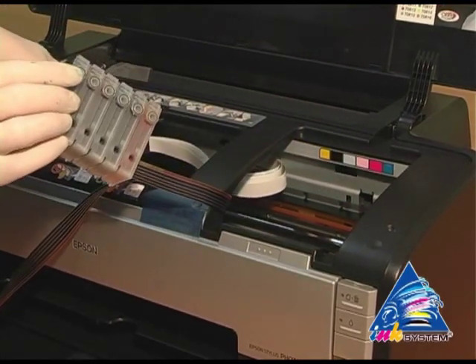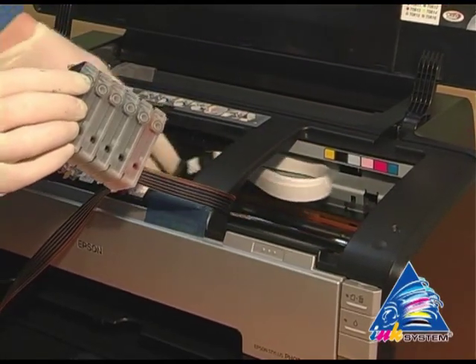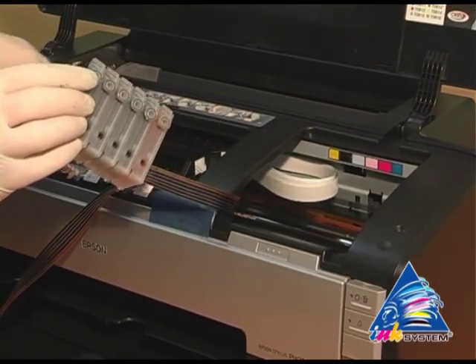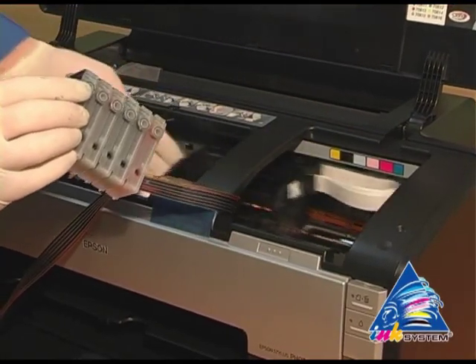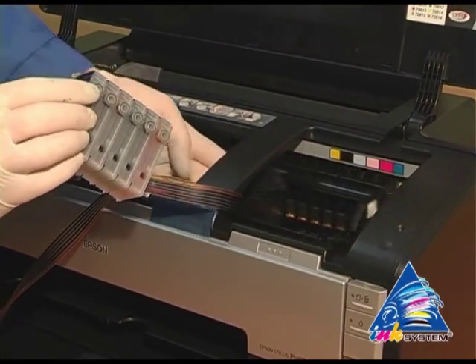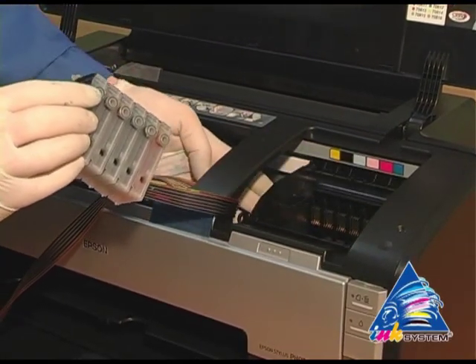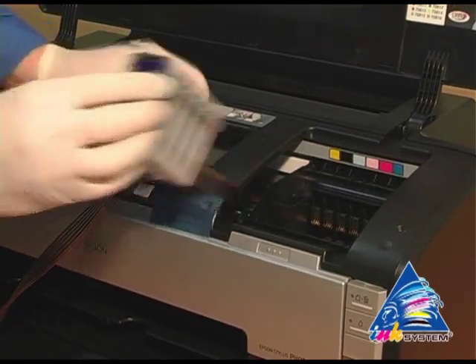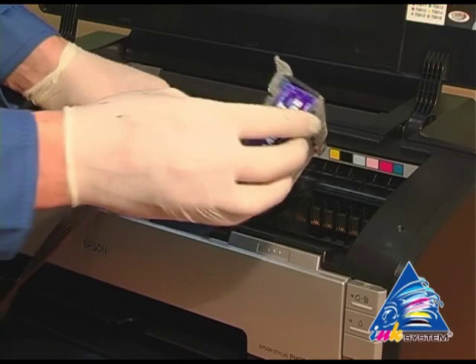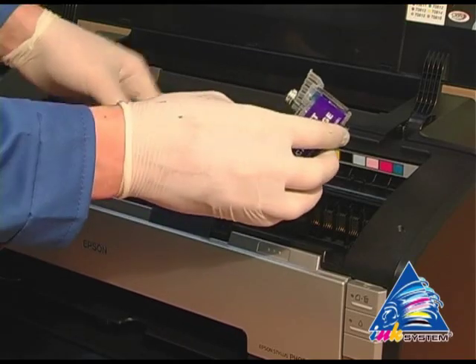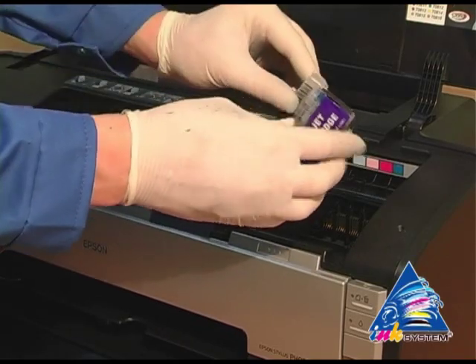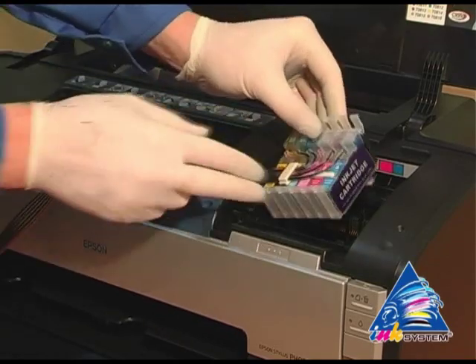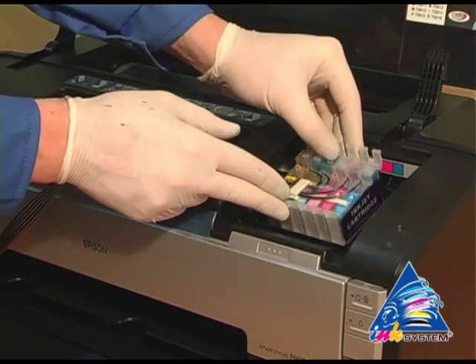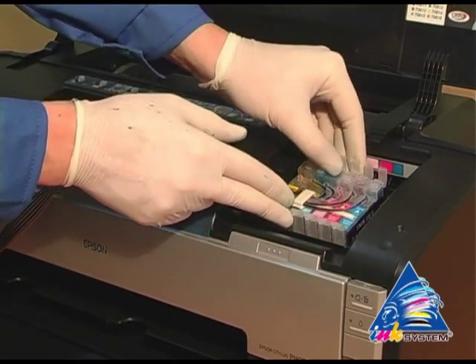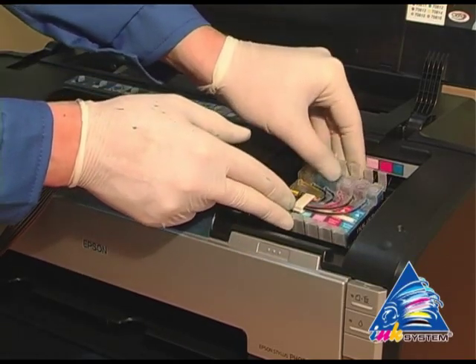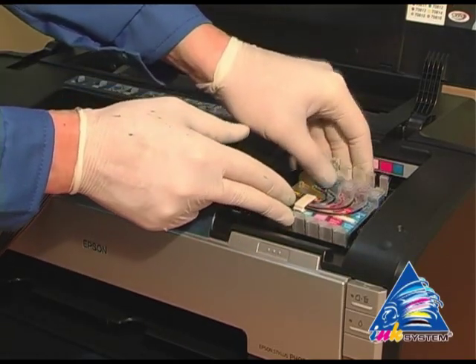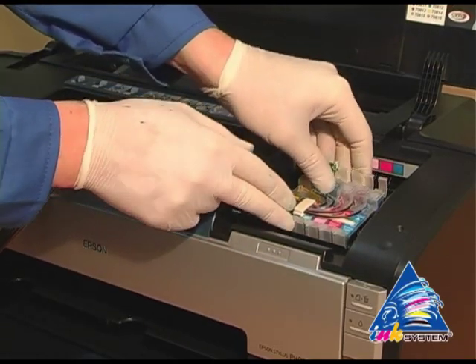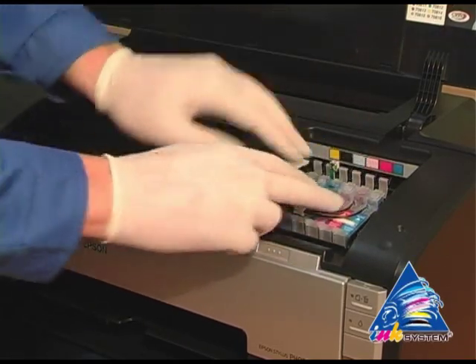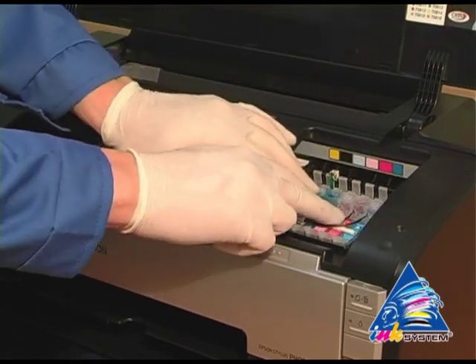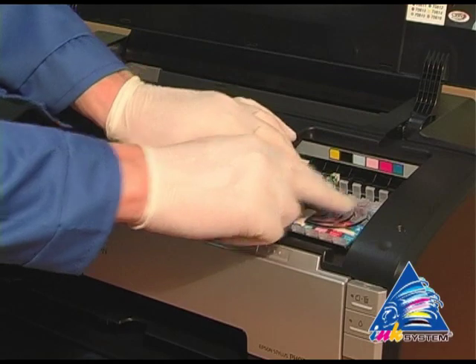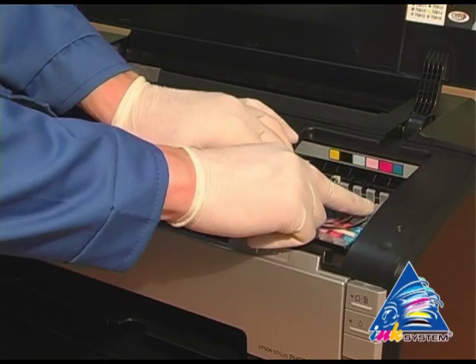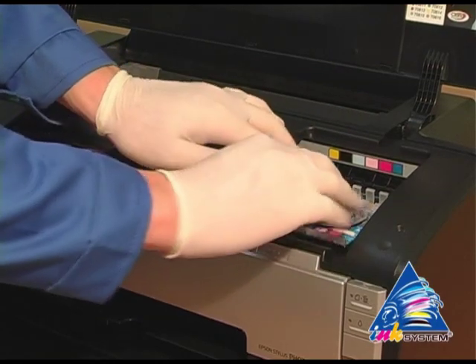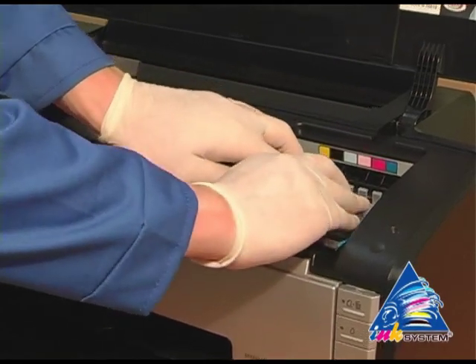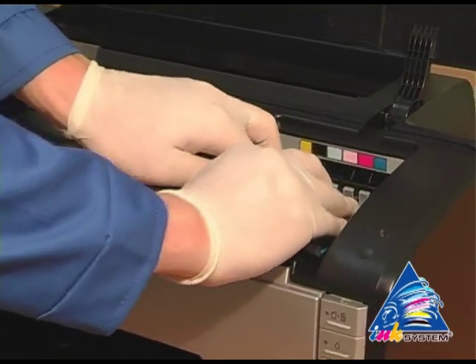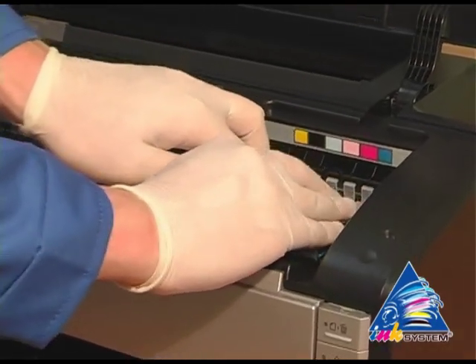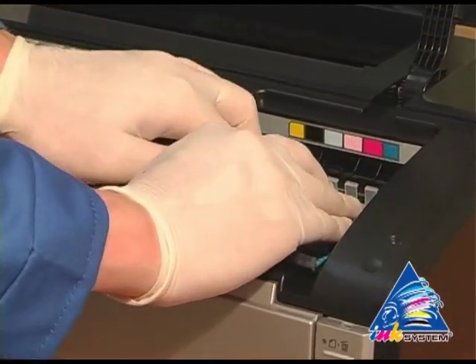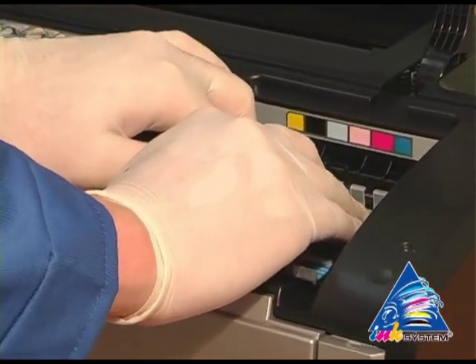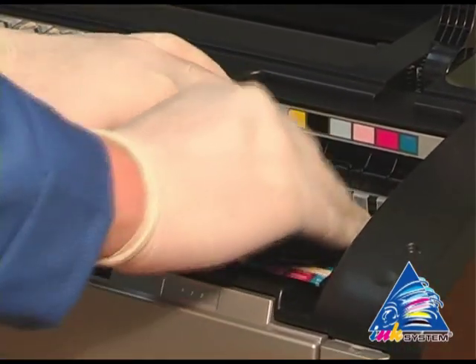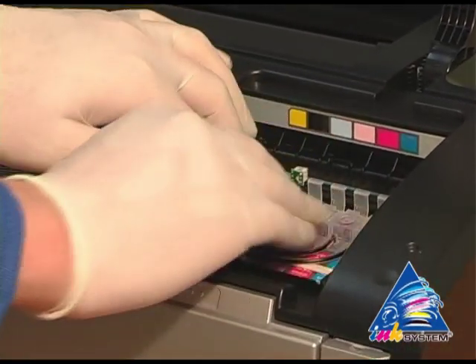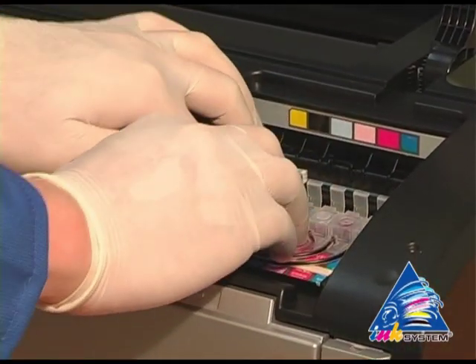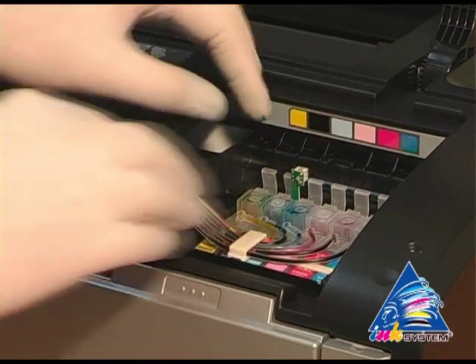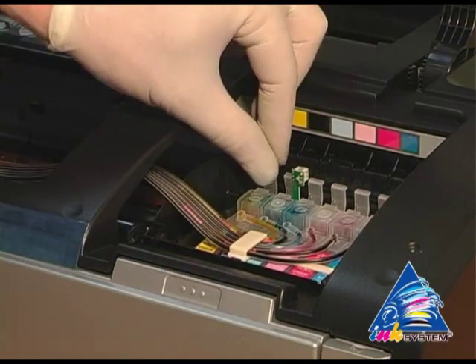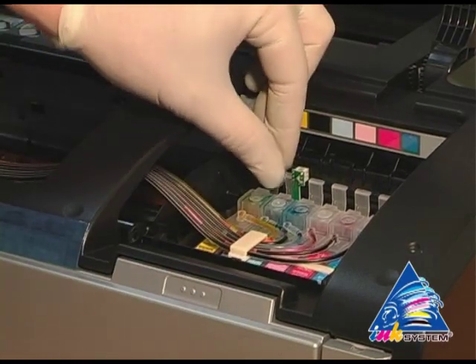Move the carriage to the starting position and put the cartridges into the printer. Move the cartridges until you hear the click.